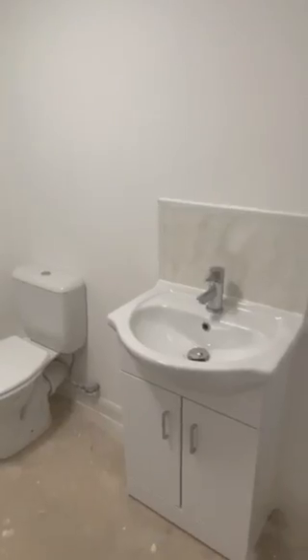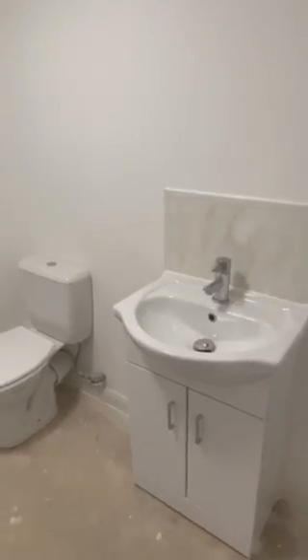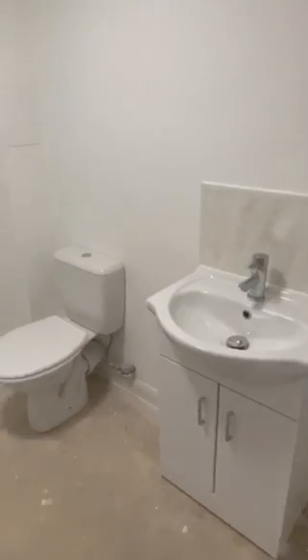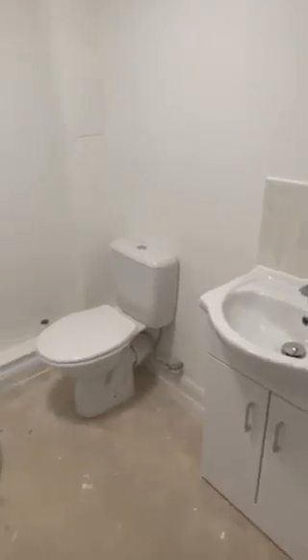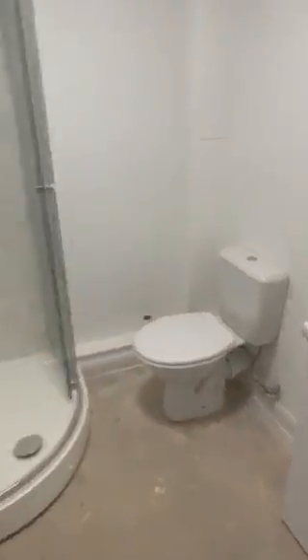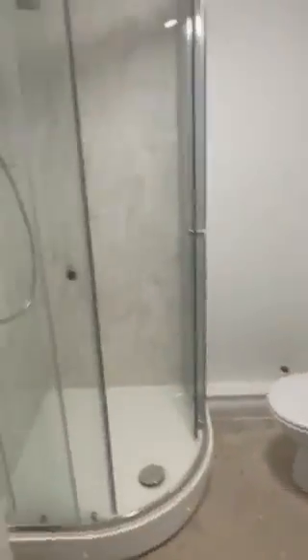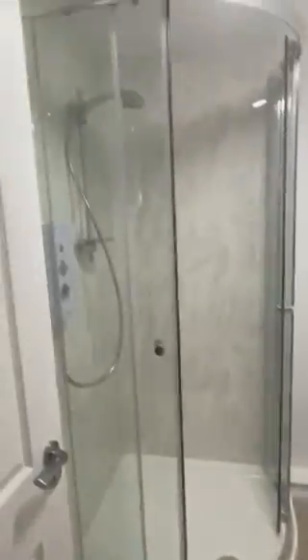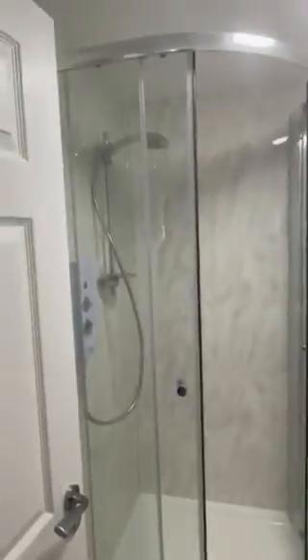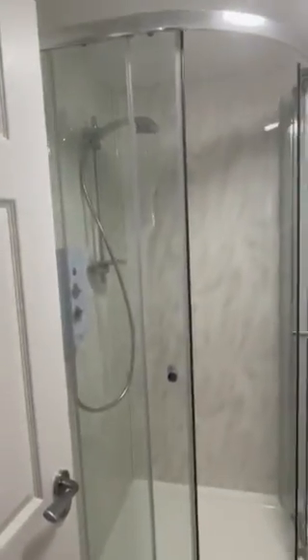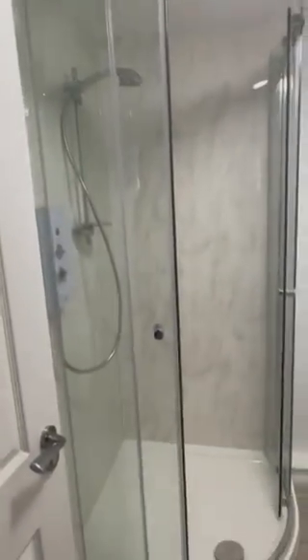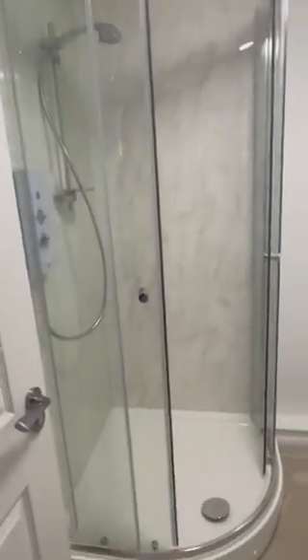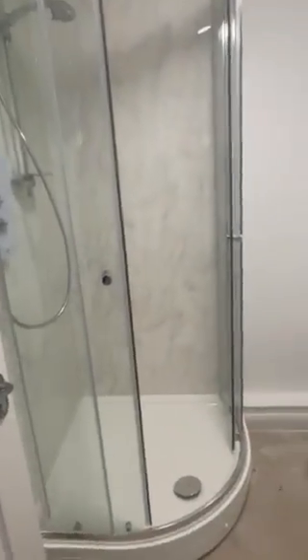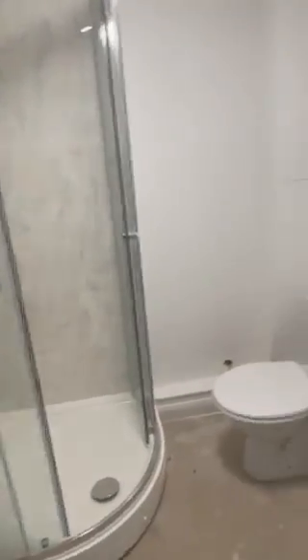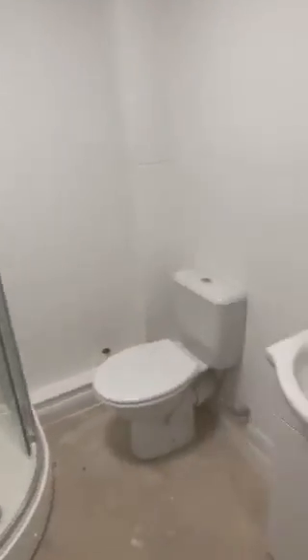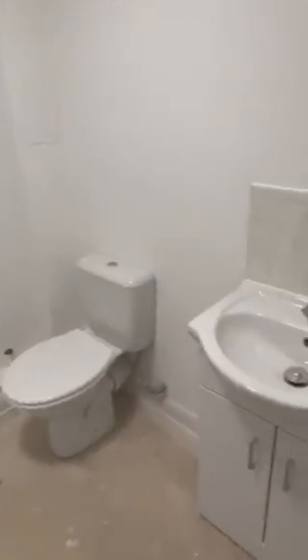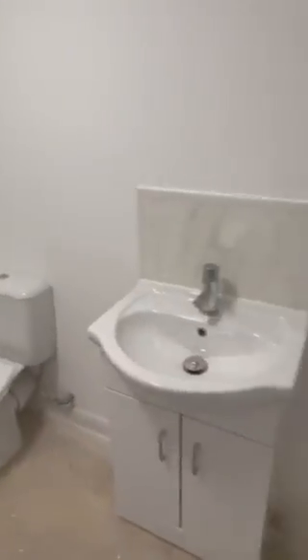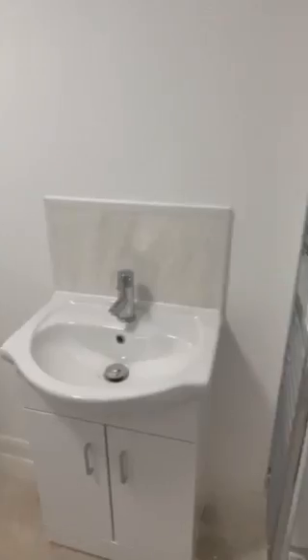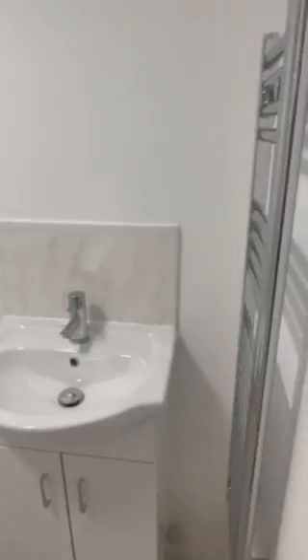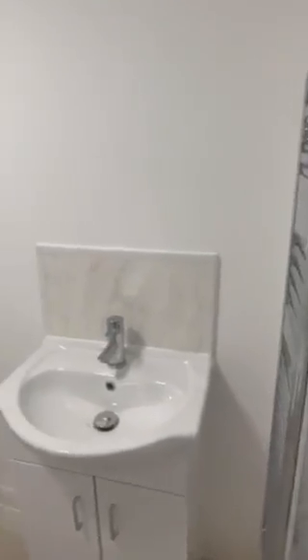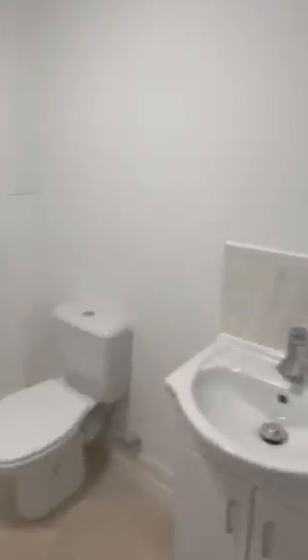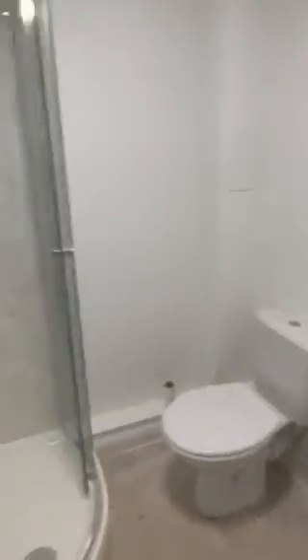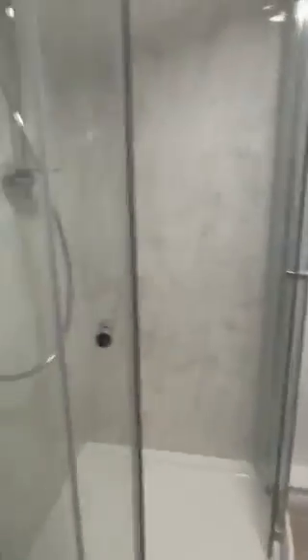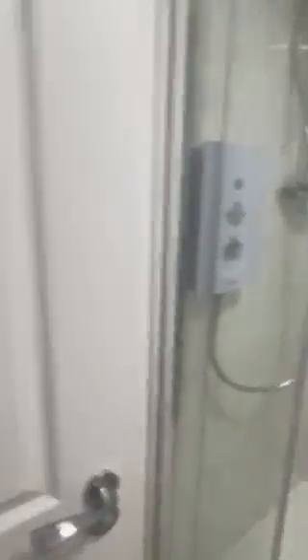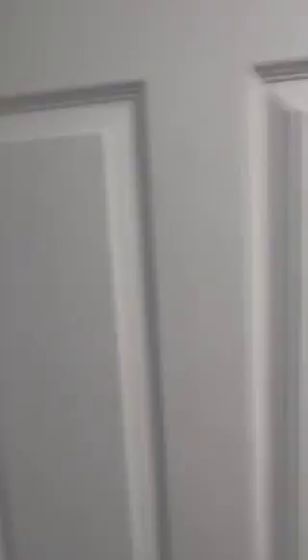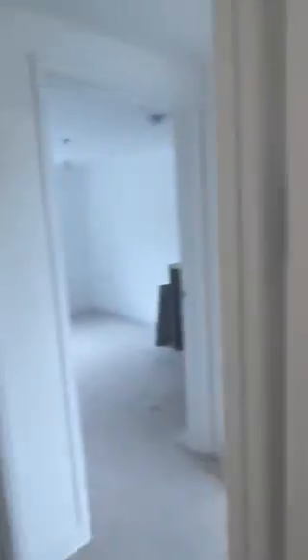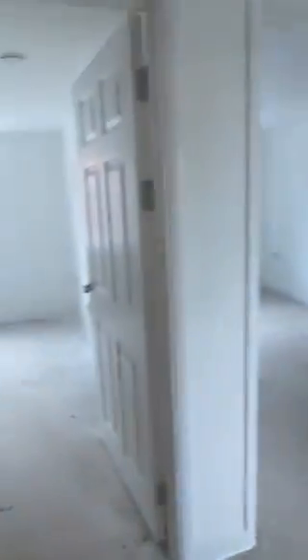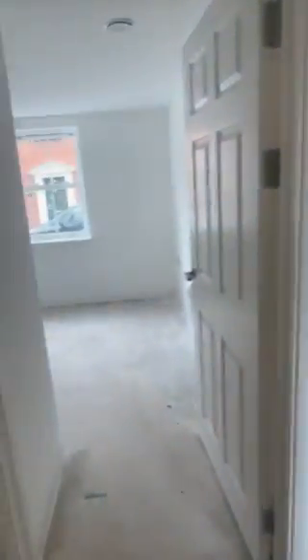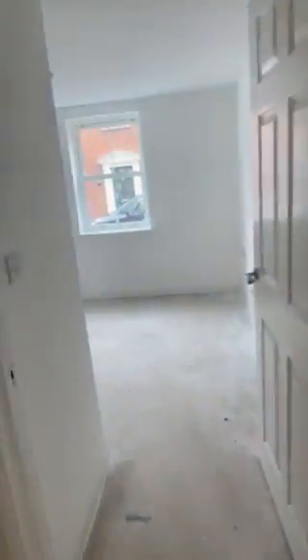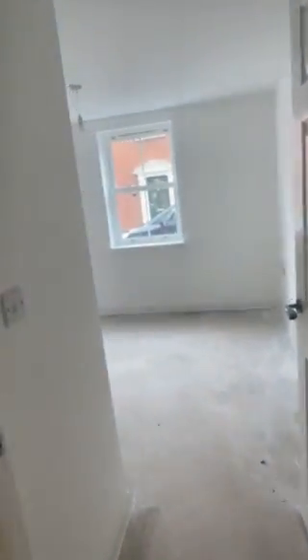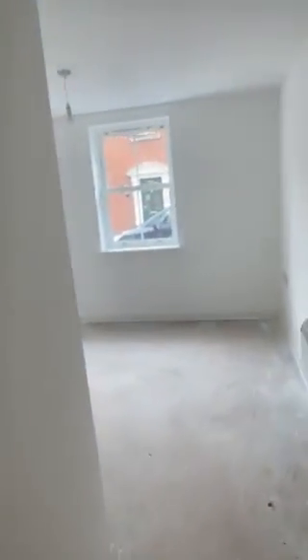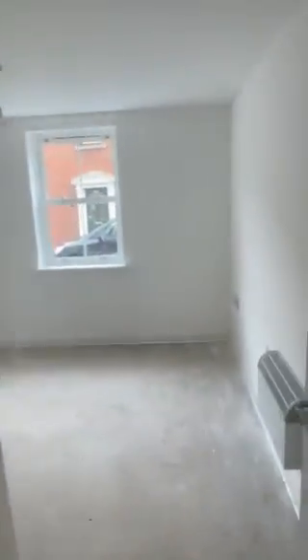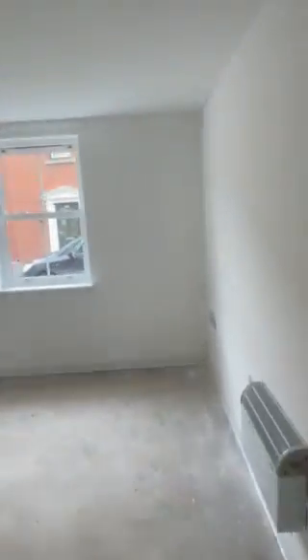Then we come into the white suite shower room with a large walk-in shower in the corner there. Real modern finish, as with the redecoration that has just been finished to an excellent standard.